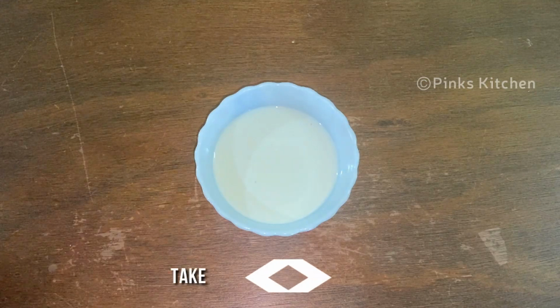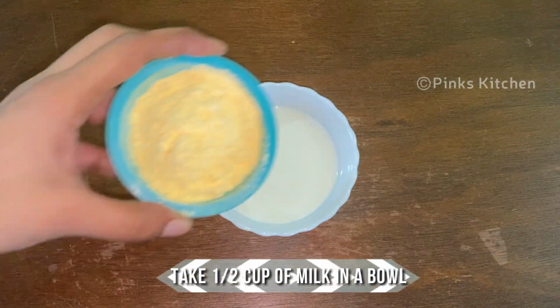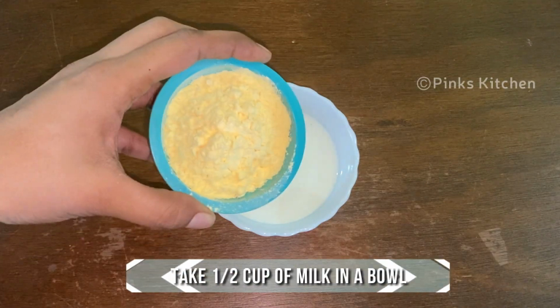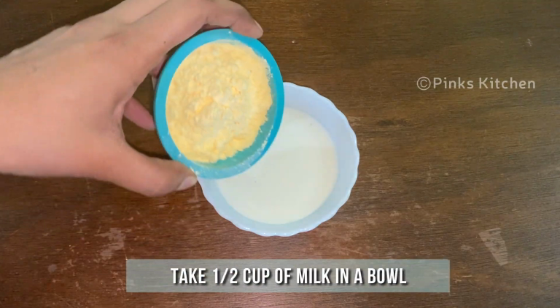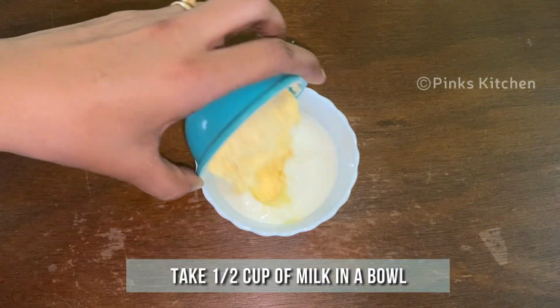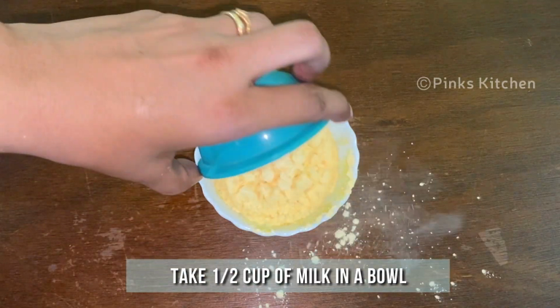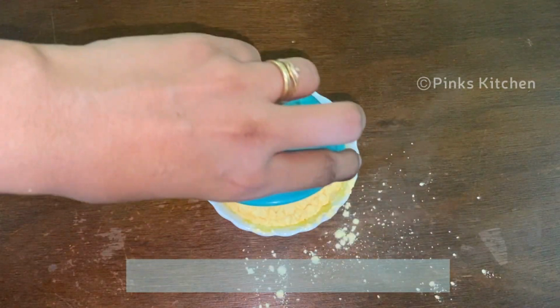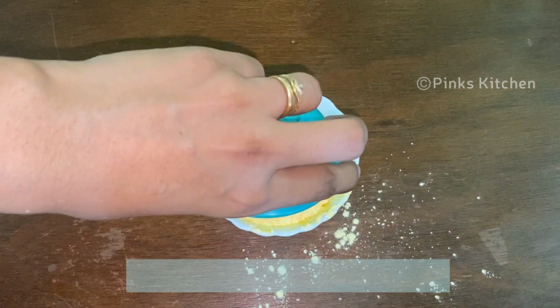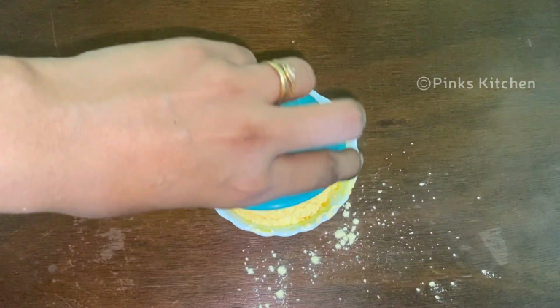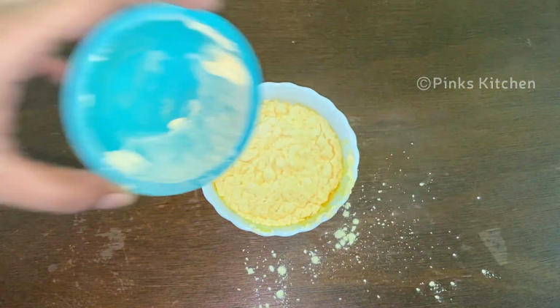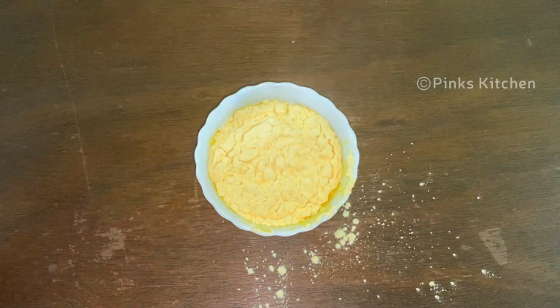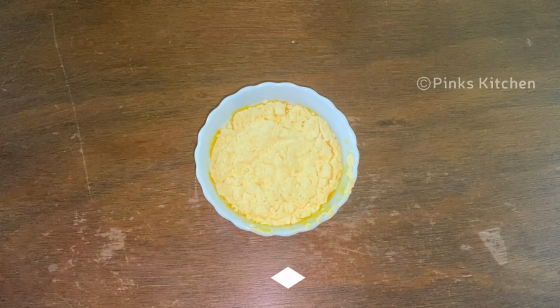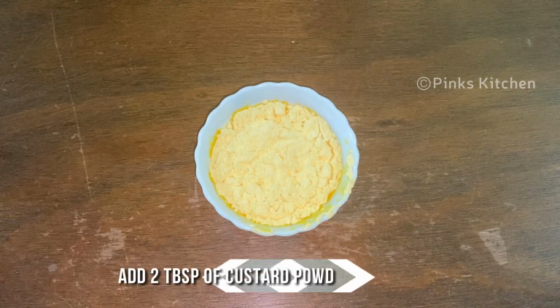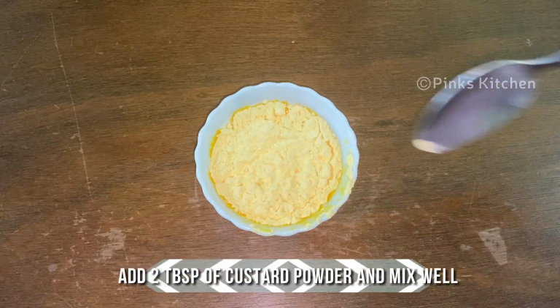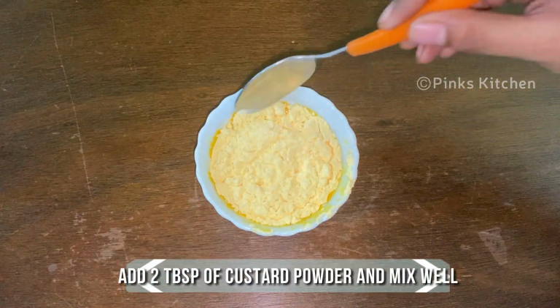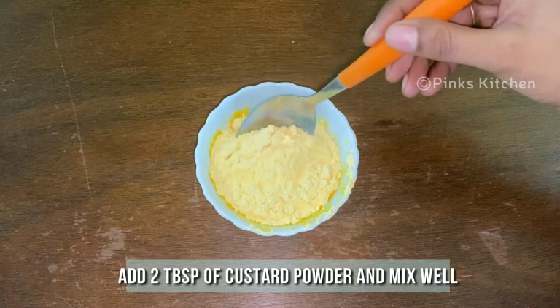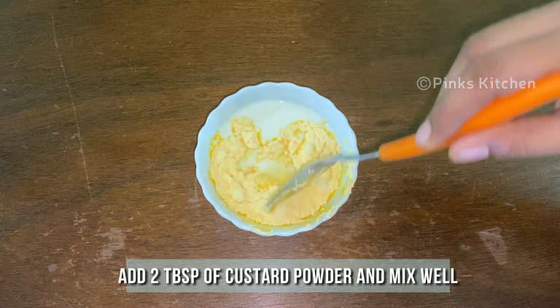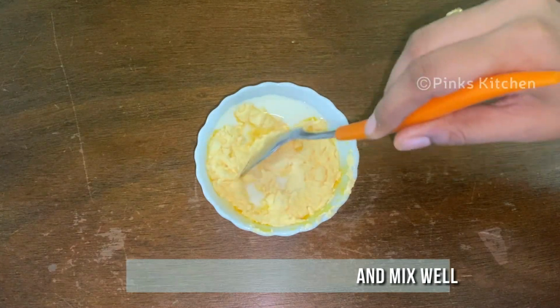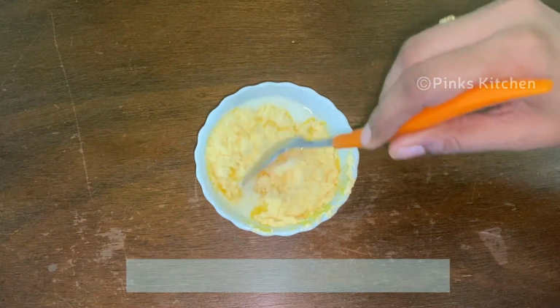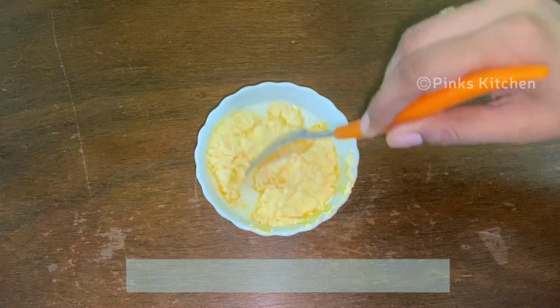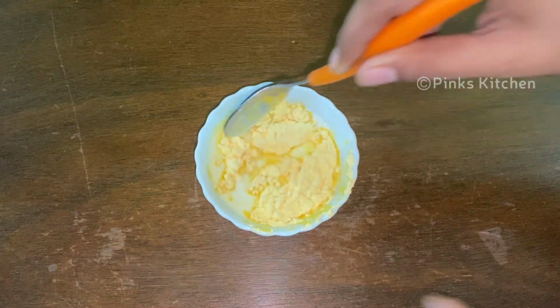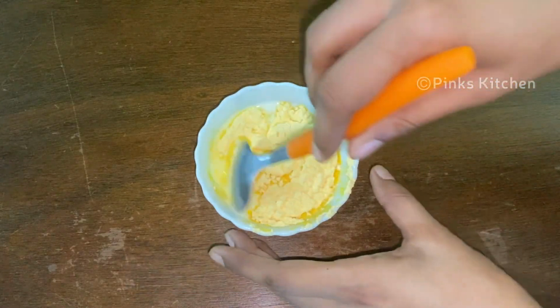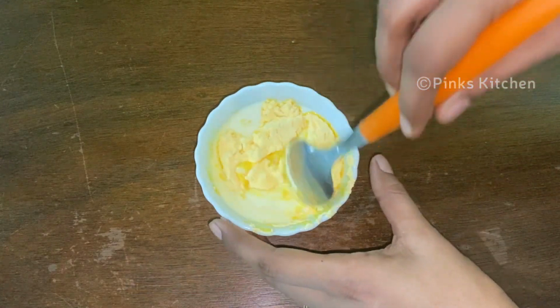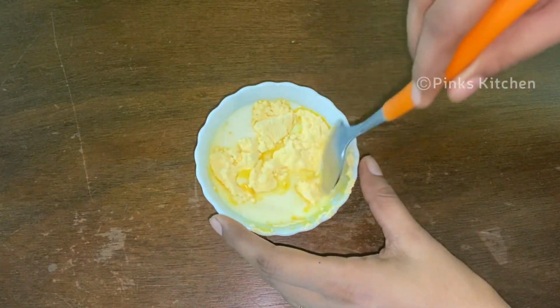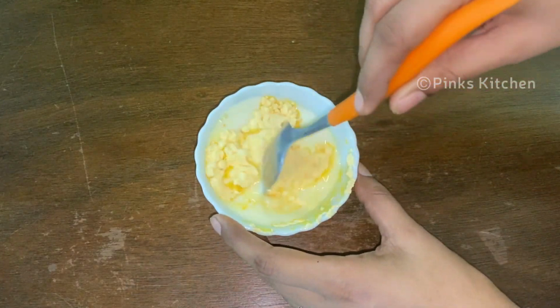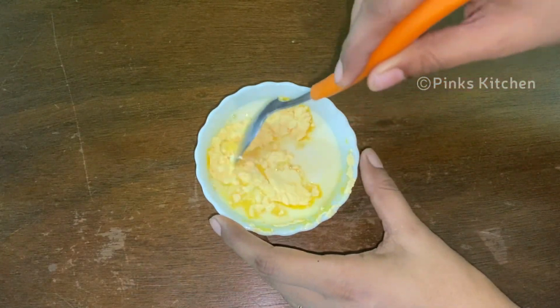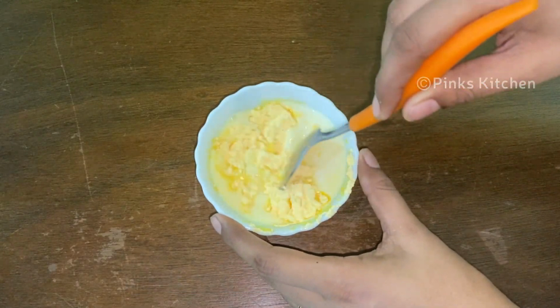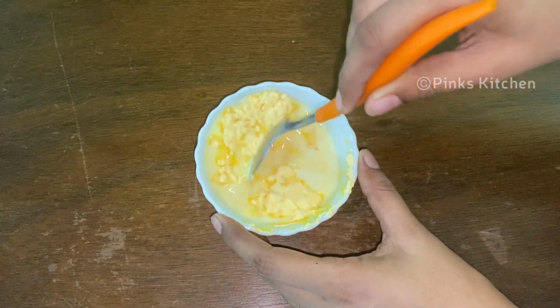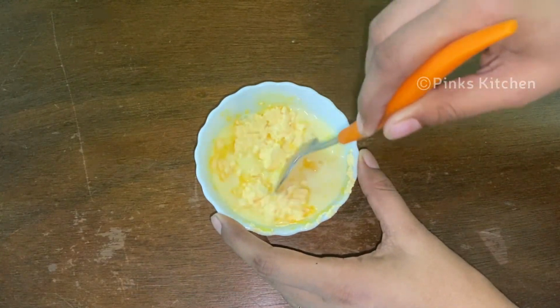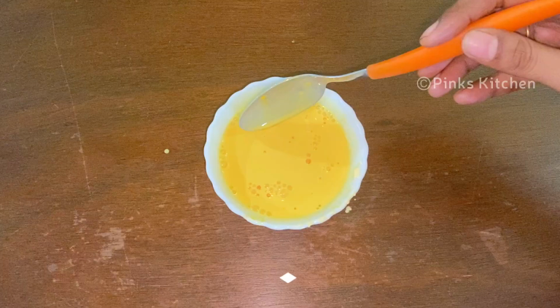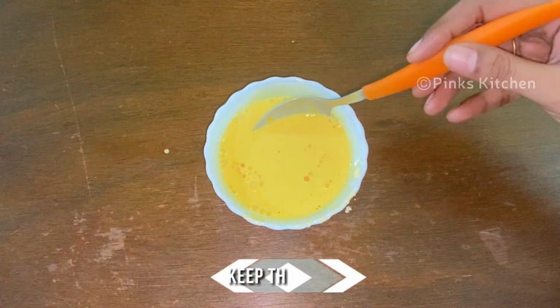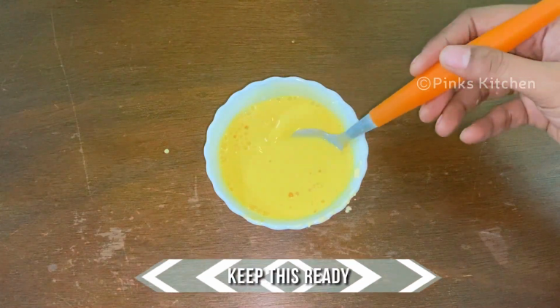Take half a cup of boiled and cooled milk in a small bowl. To this, add 2 tablespoons of custard powder. Mix it well and make sure no lumps are formed. Keep this ready.